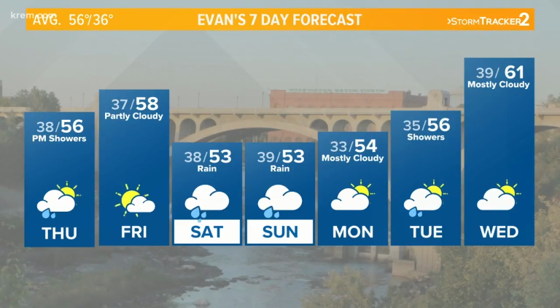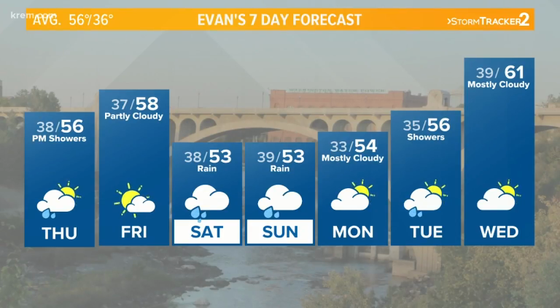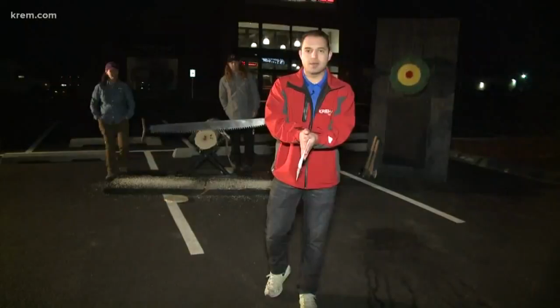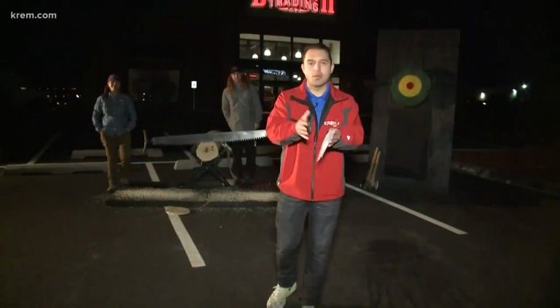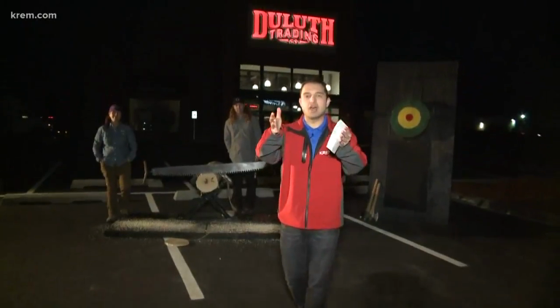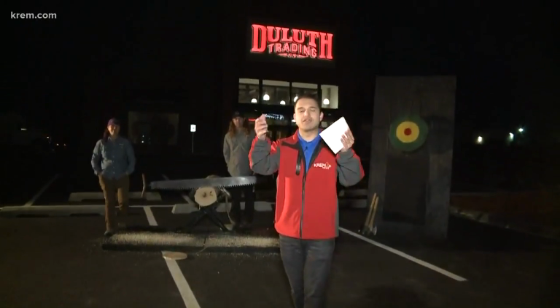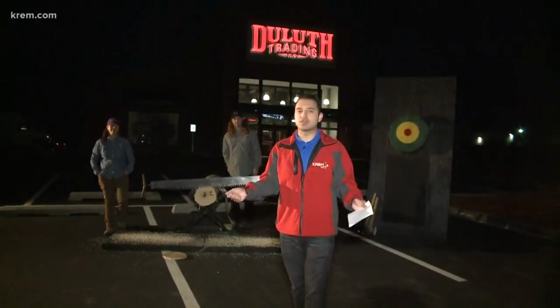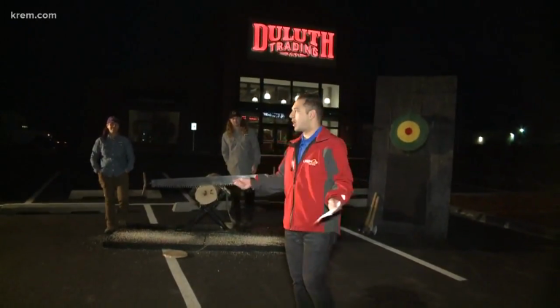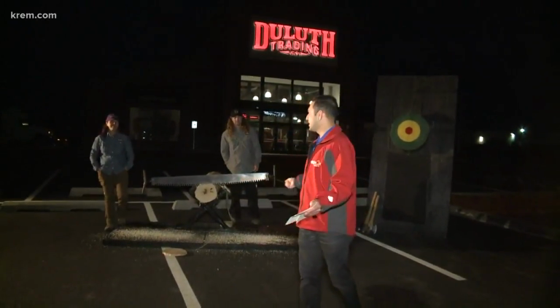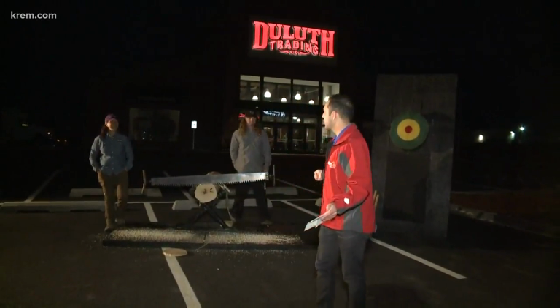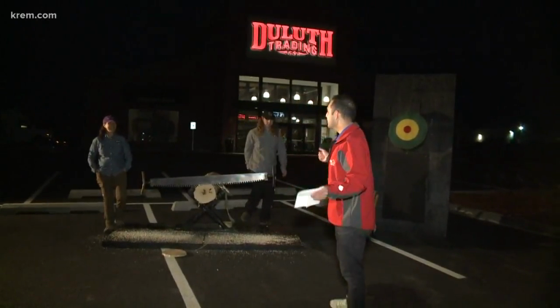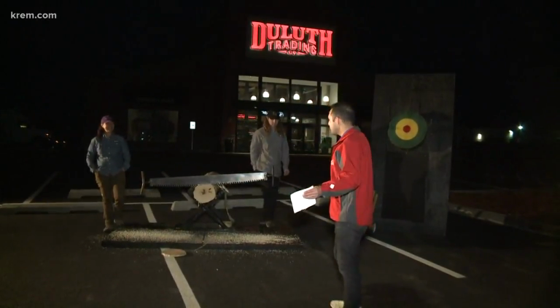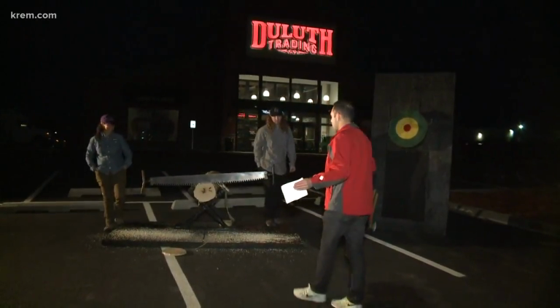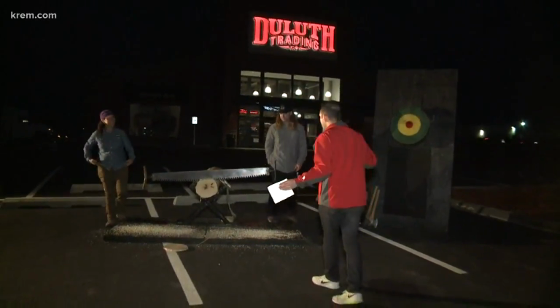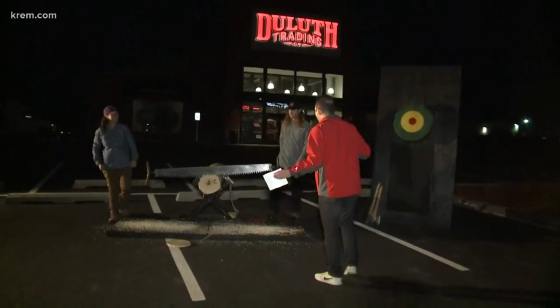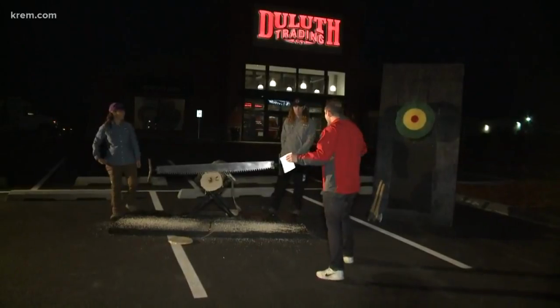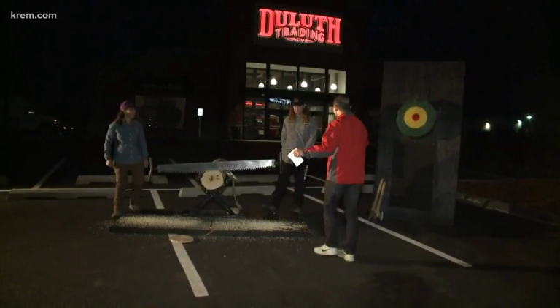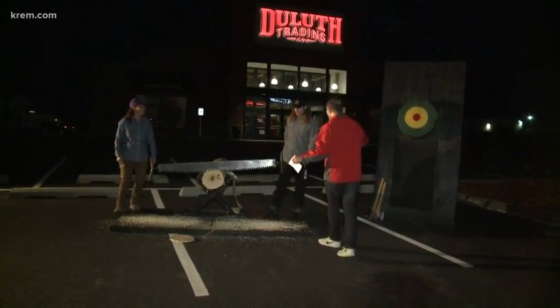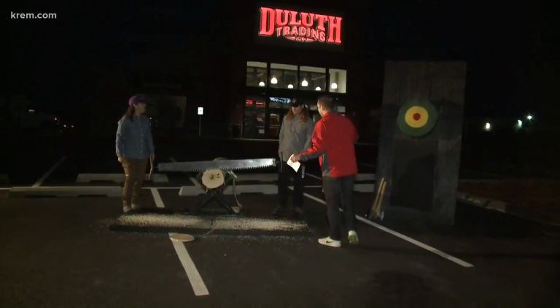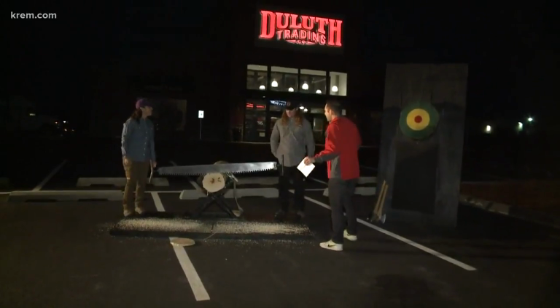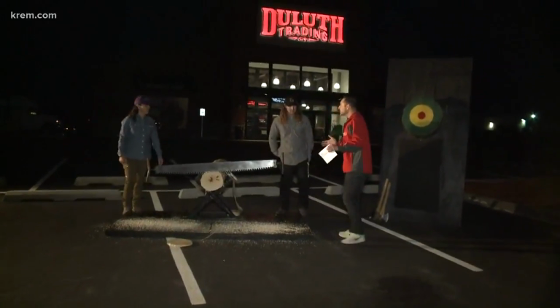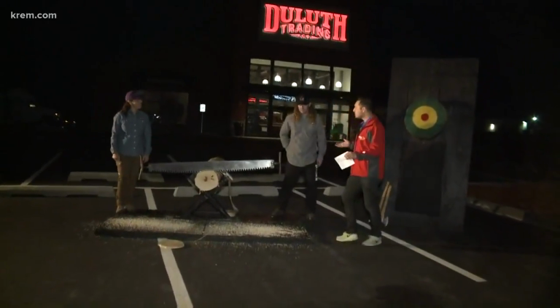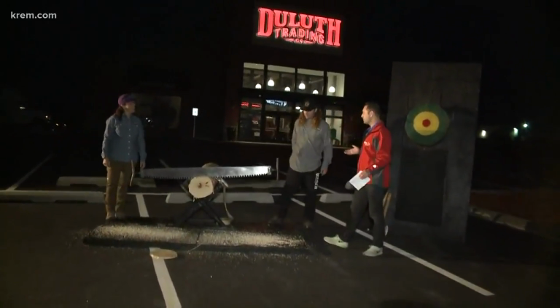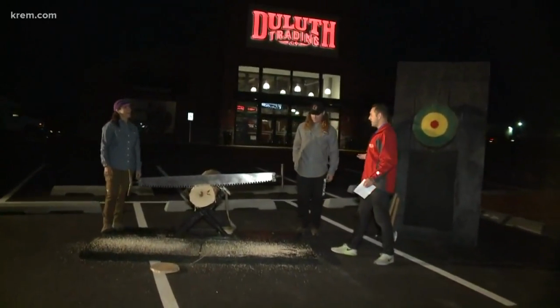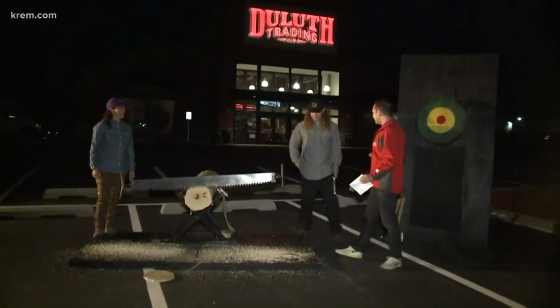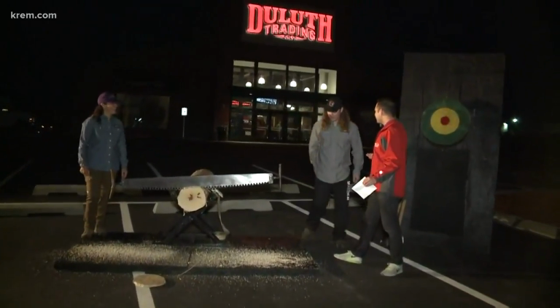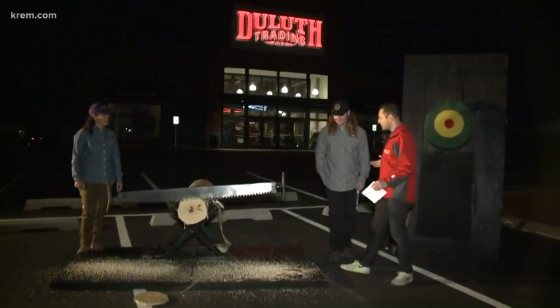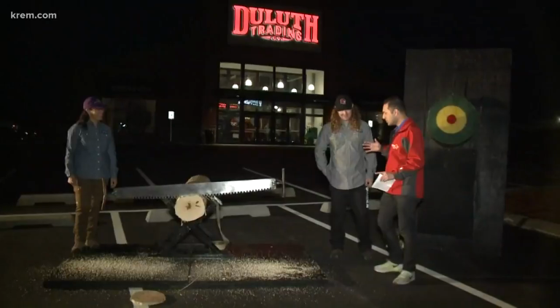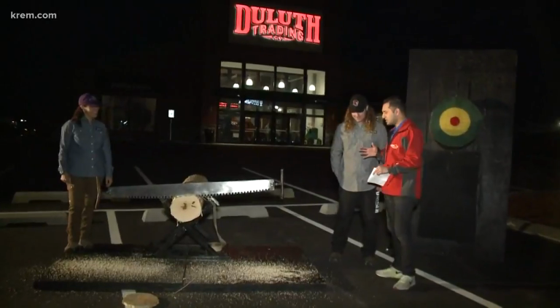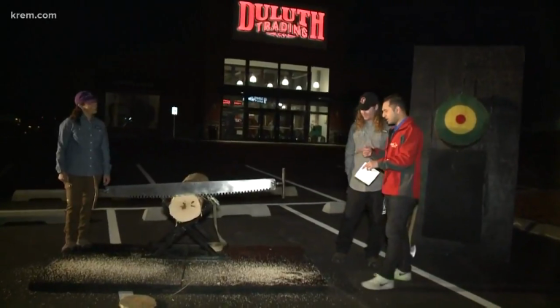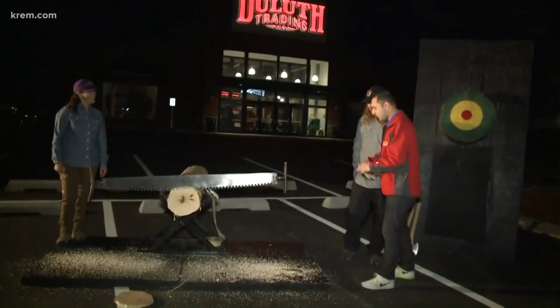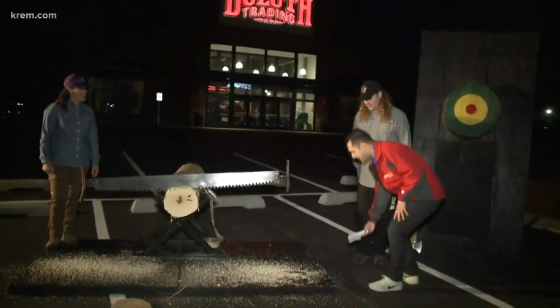Back here — we are at Duluth Trading Company, the opening of their first store in the state of Washington and their 50th store. We have a little demonstration here and I believe I'm going to participate. Could you just tell me a little bit about what I'm doing here?